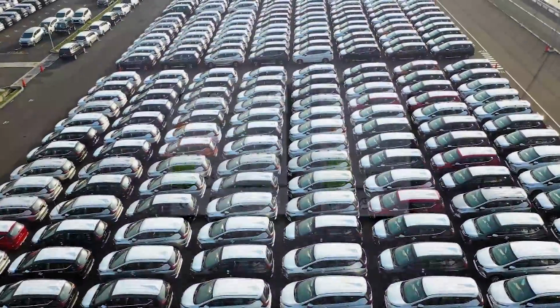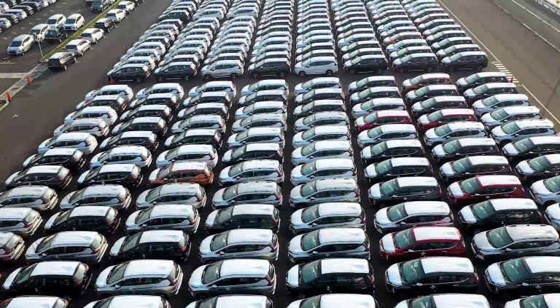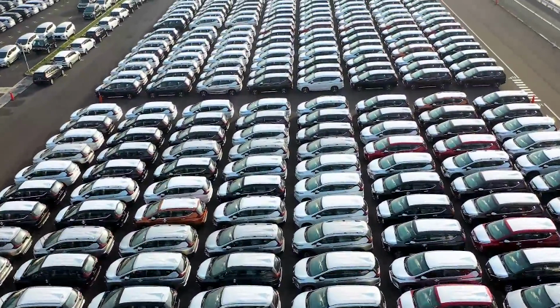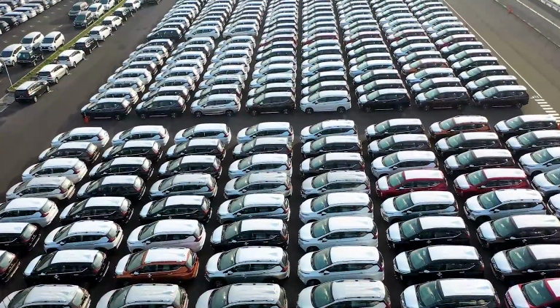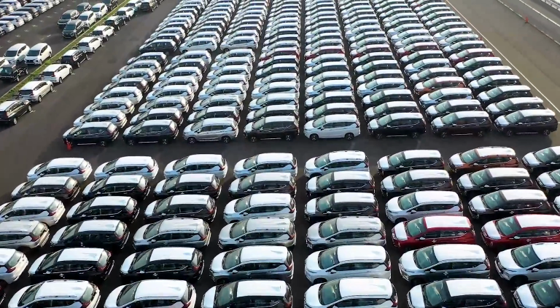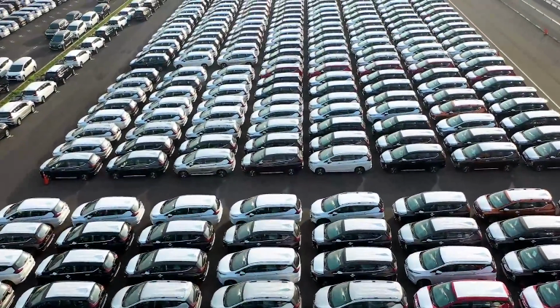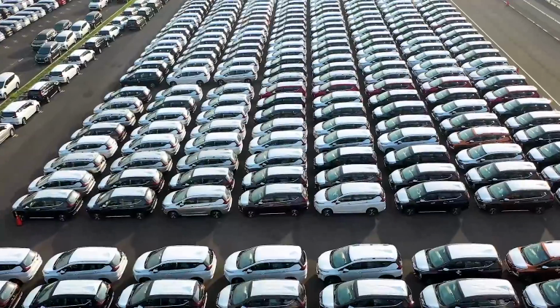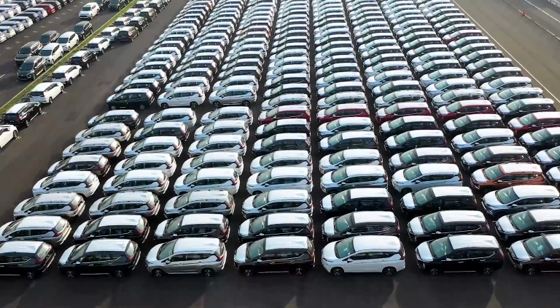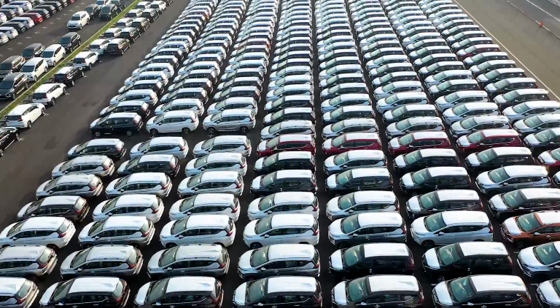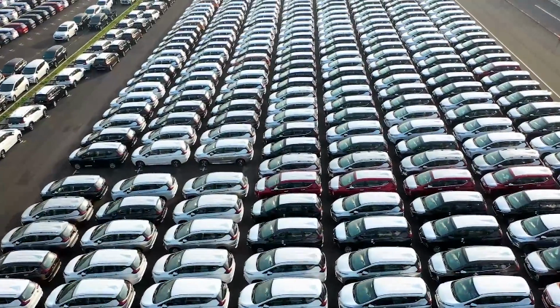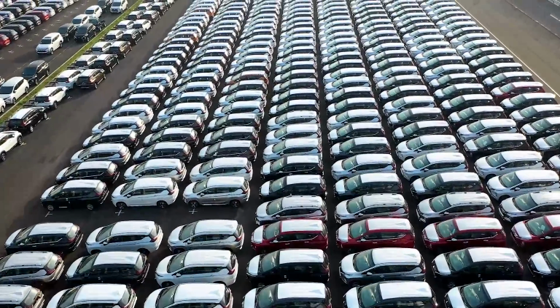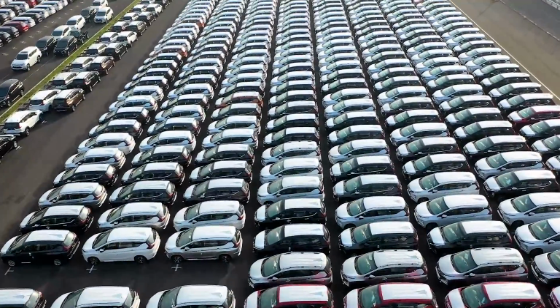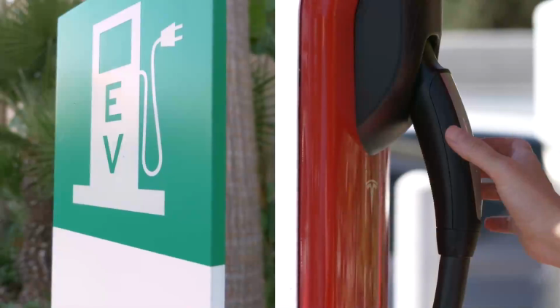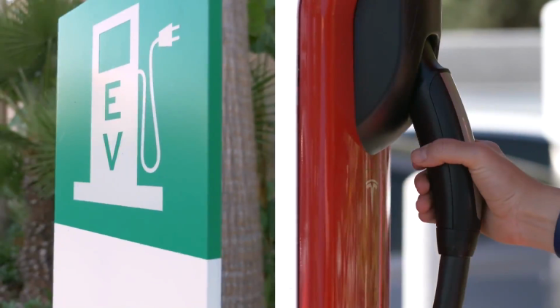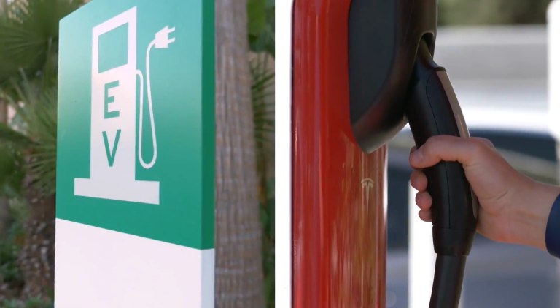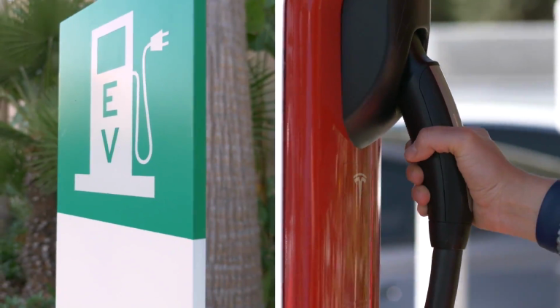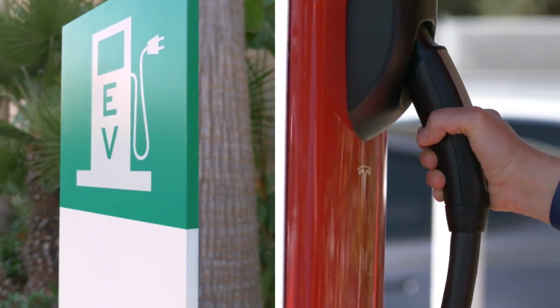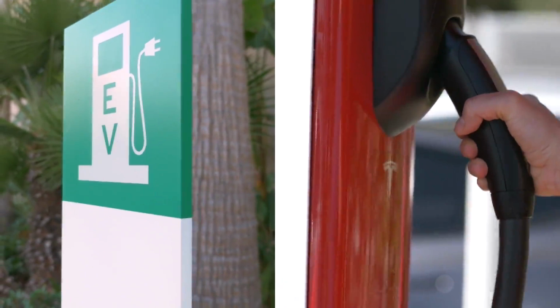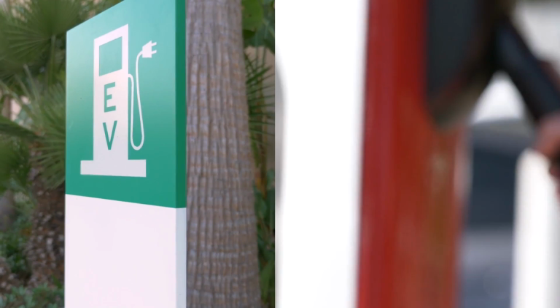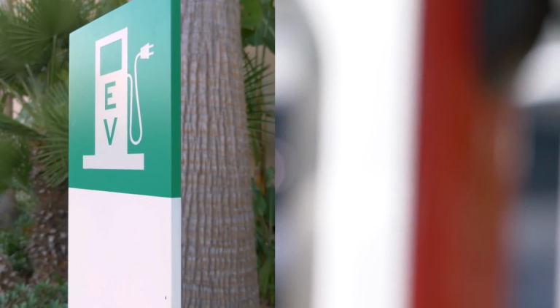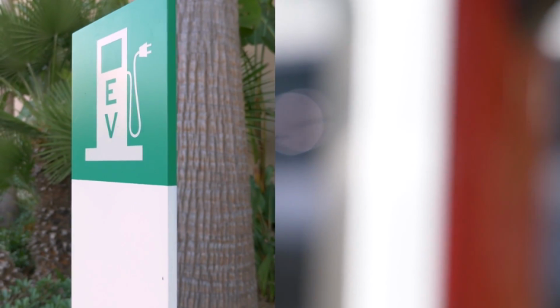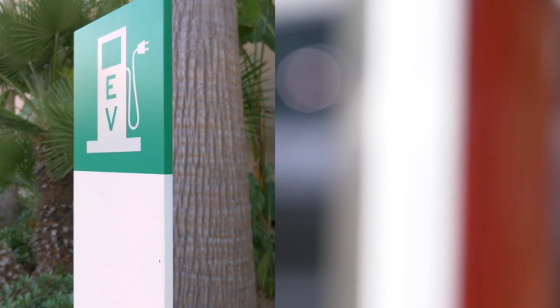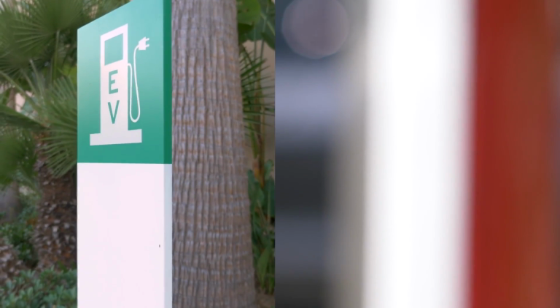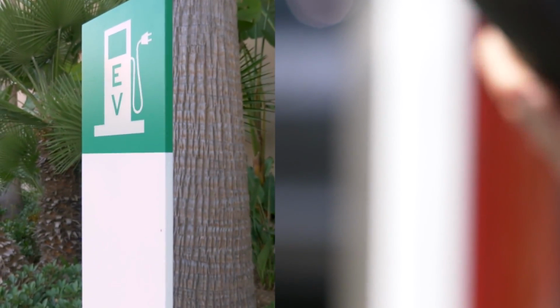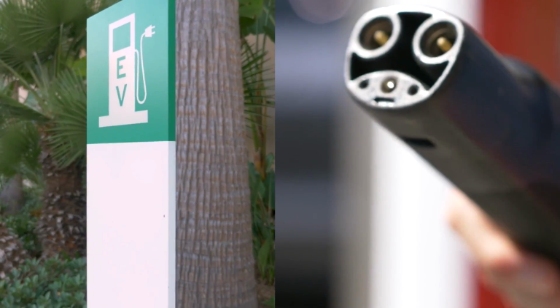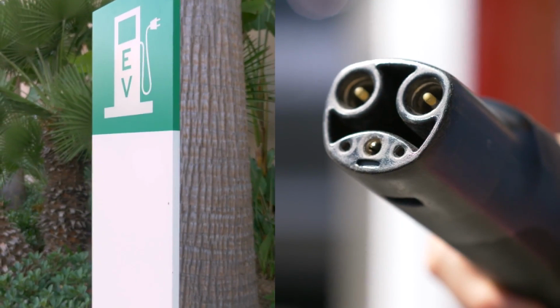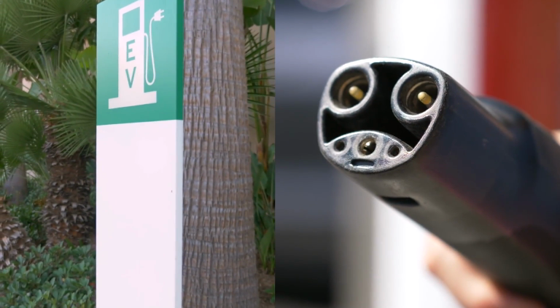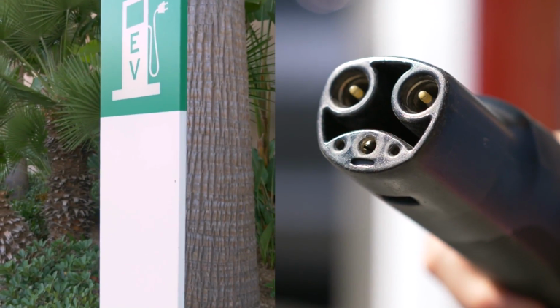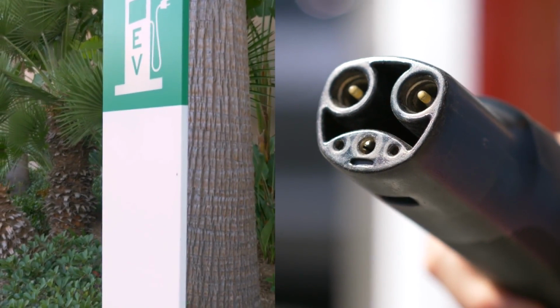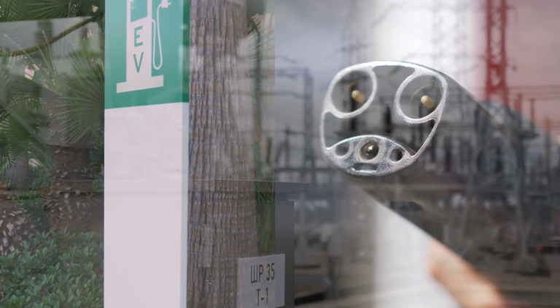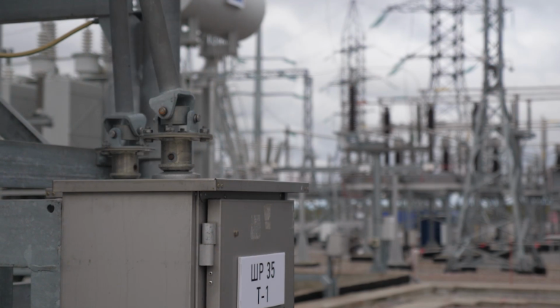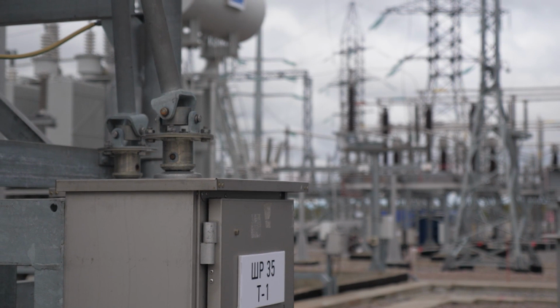Revolutionize world vehicles to electric, and value just exceeds trillions. The number of EV chargers grows exponentially. Meanwhile, electrical safety meets new challenges of heavy-duty, complex AC and DC applications.